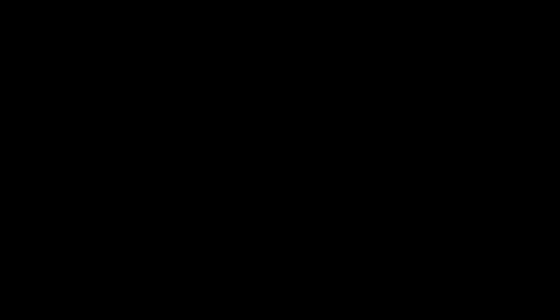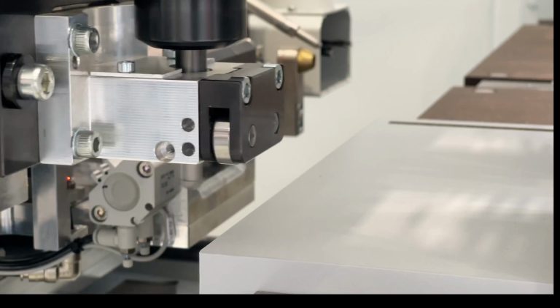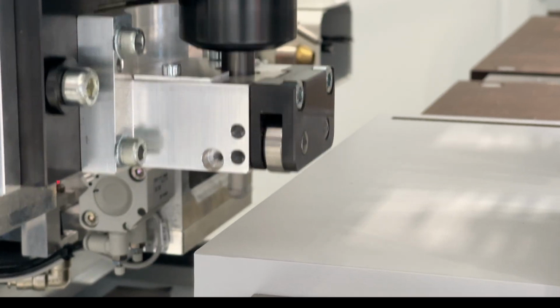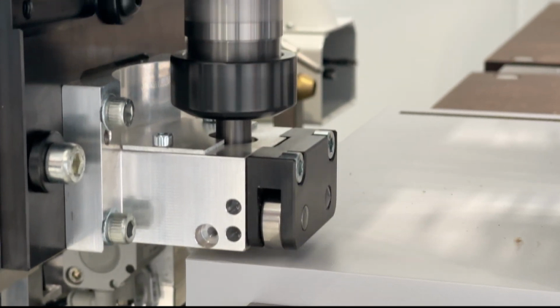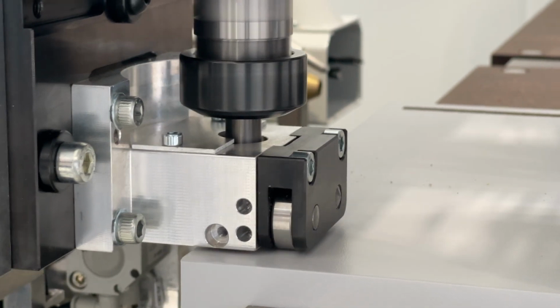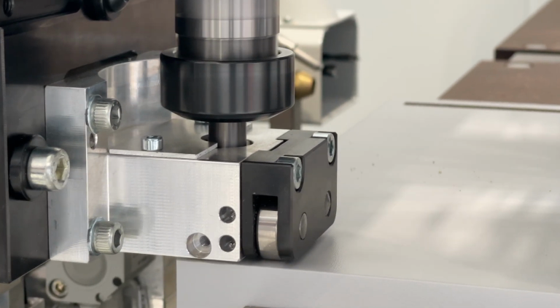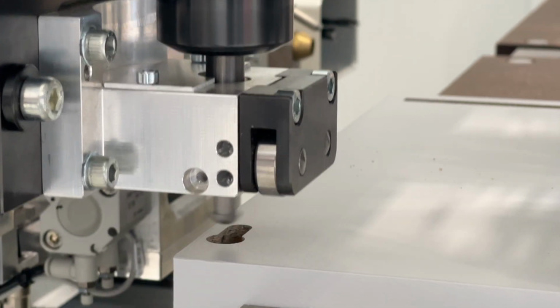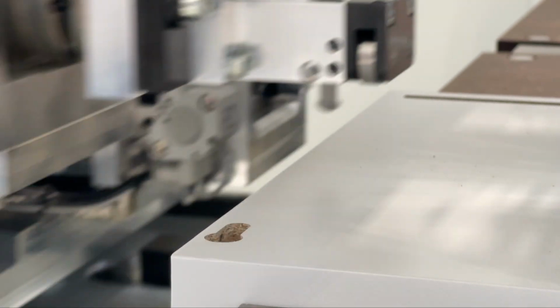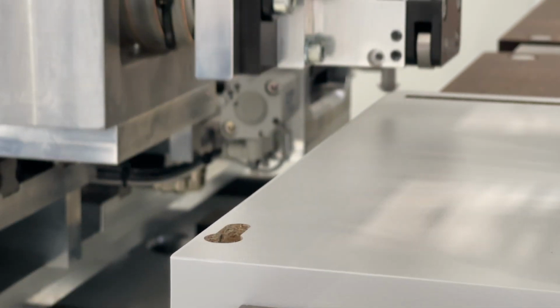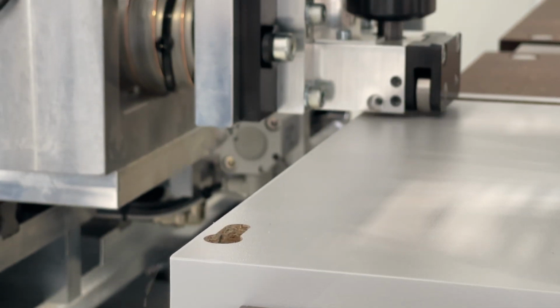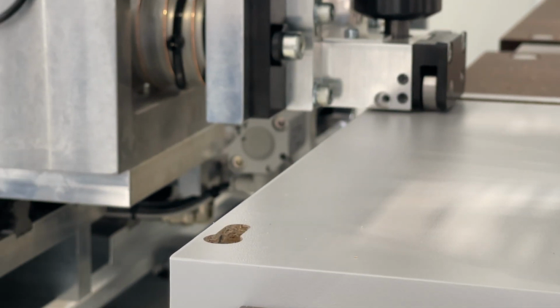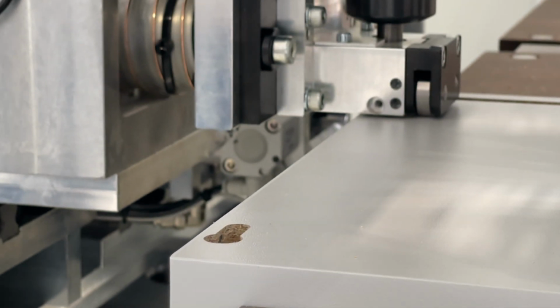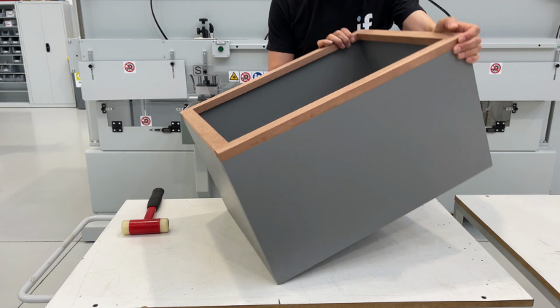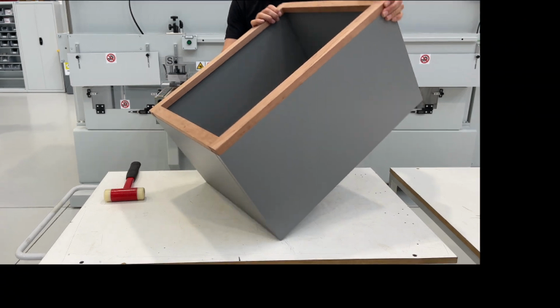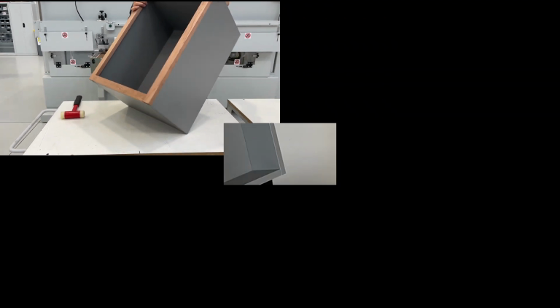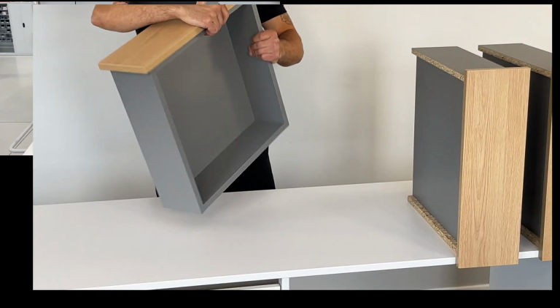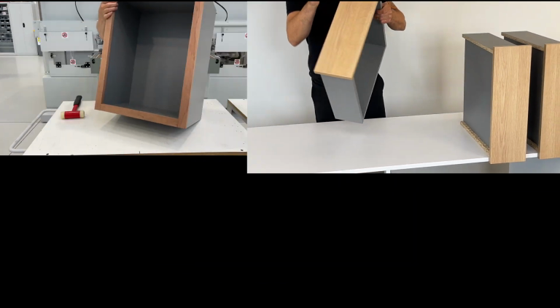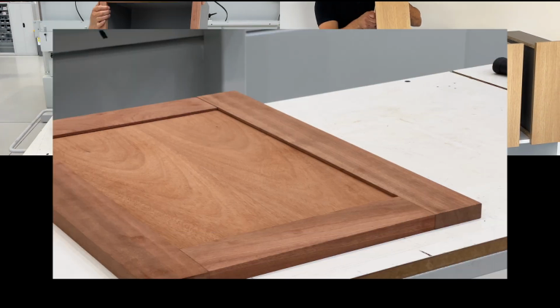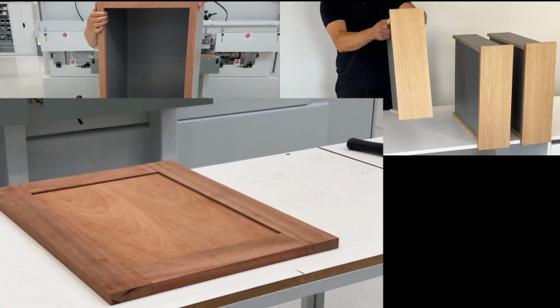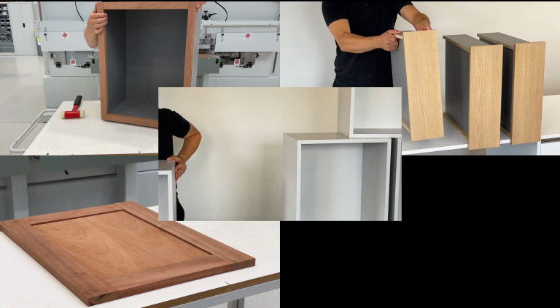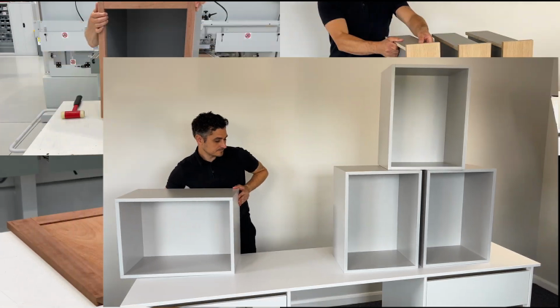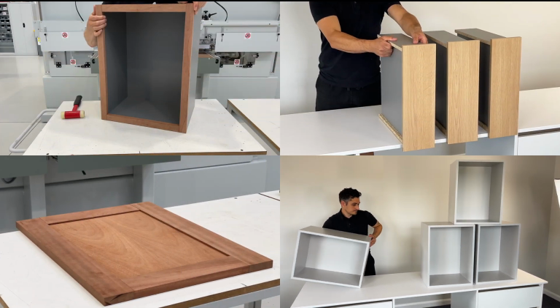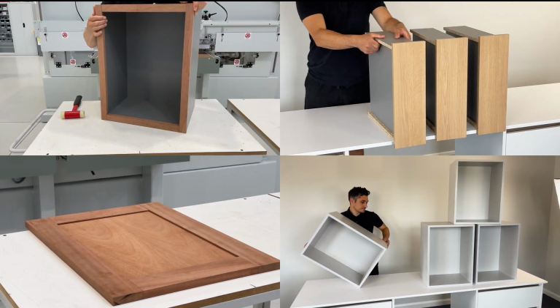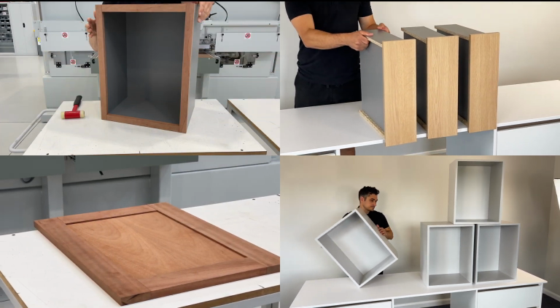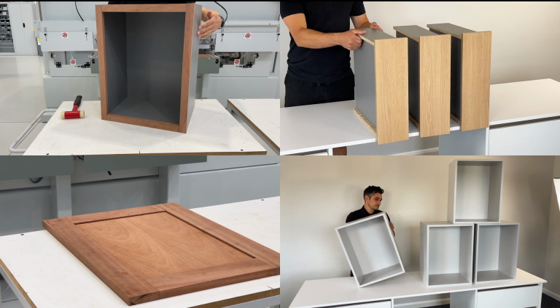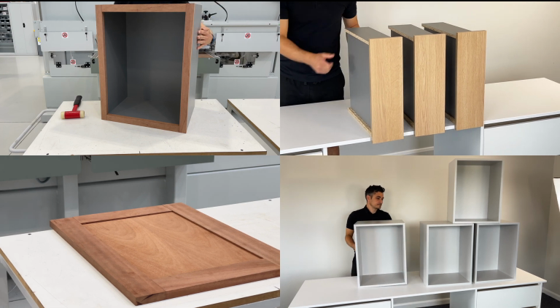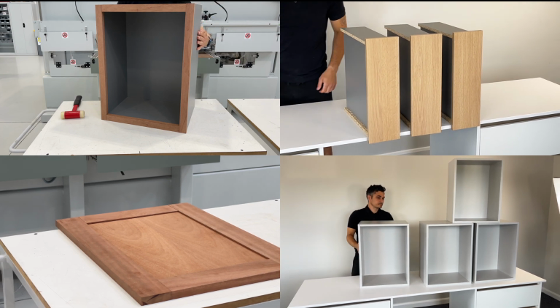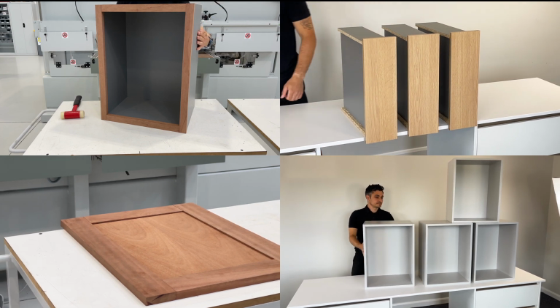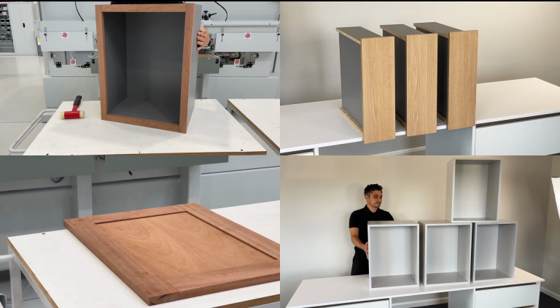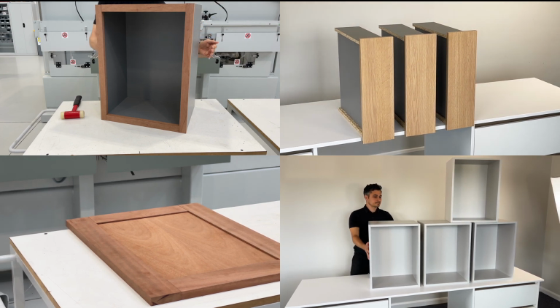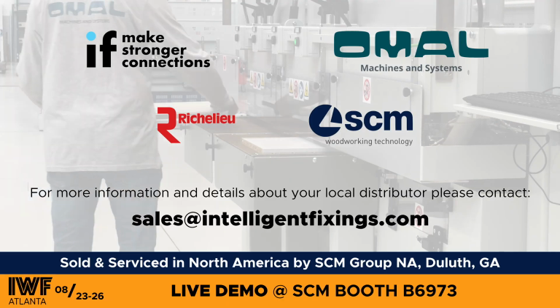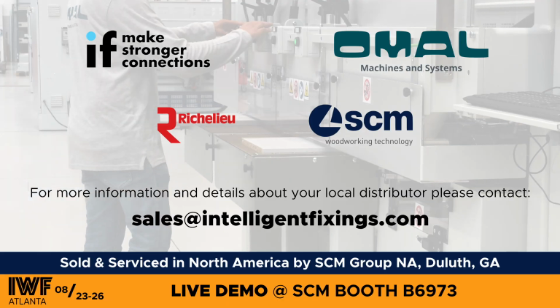For an all-in-one solution, a vertical router can be installed to machine the keyhole slot, make framed cabinets, drawer boxes, framed panels, kitchen cabinets, closets, and more with the revolutionary peanut insertion machine by Omol.